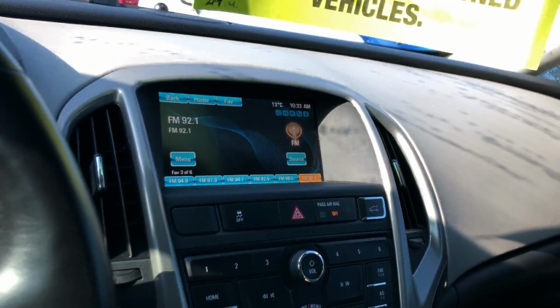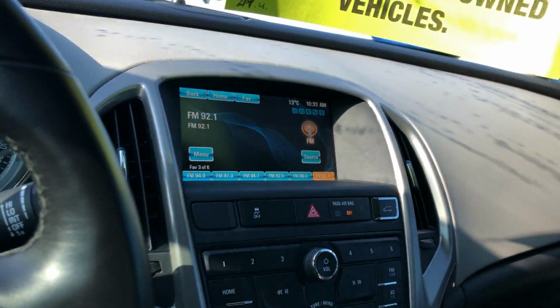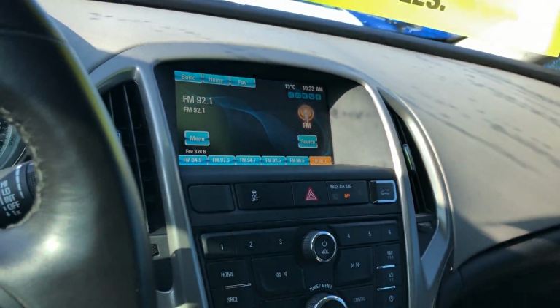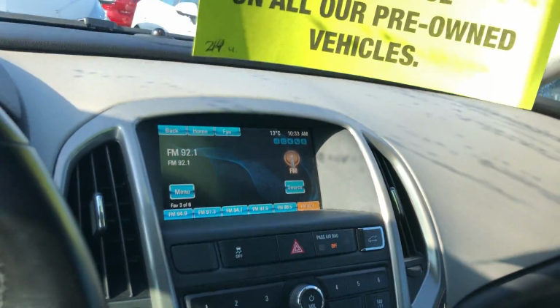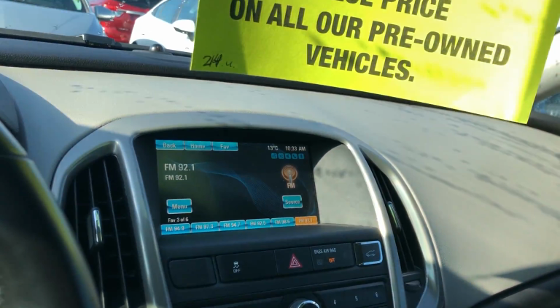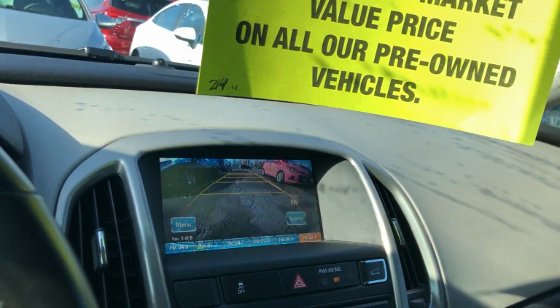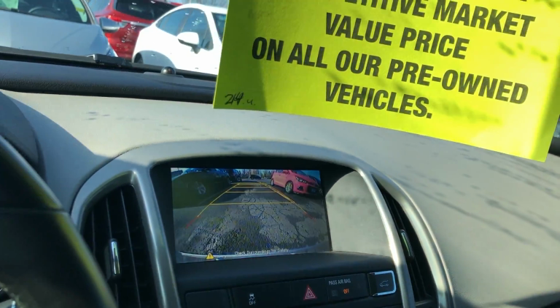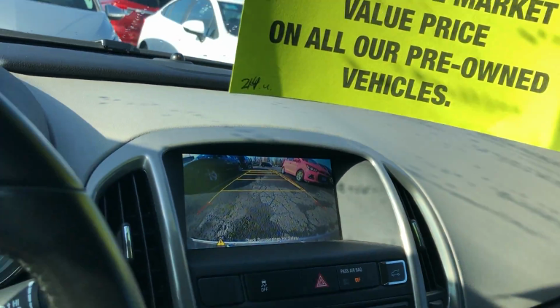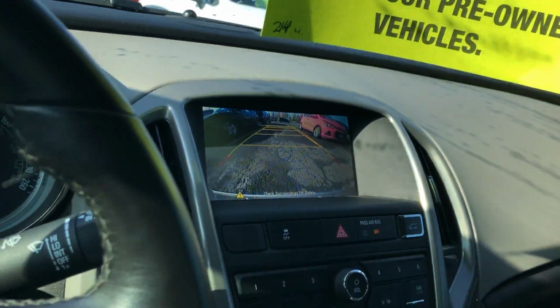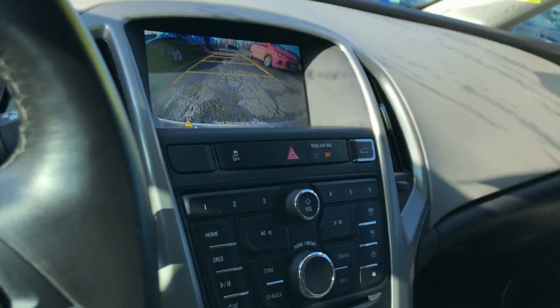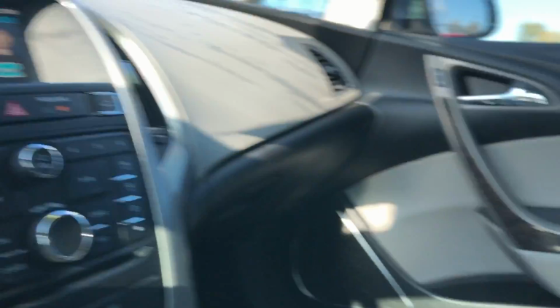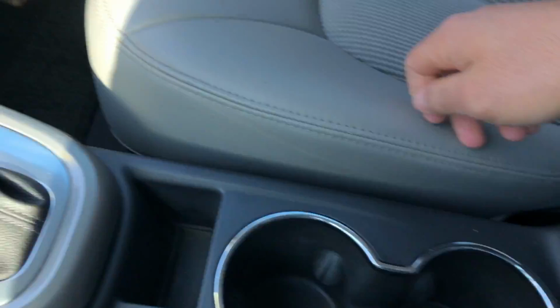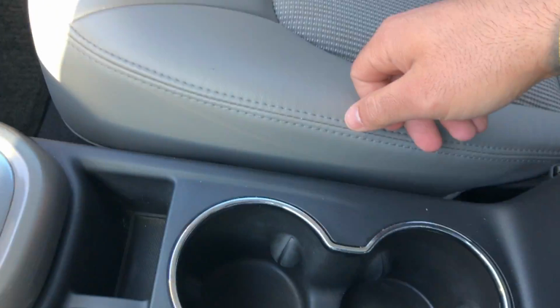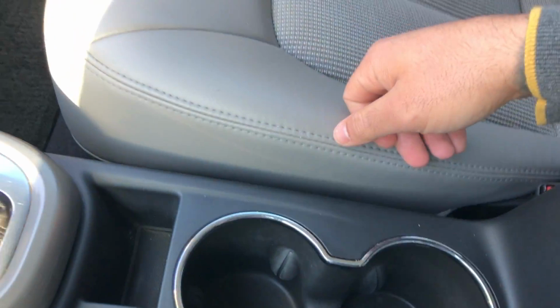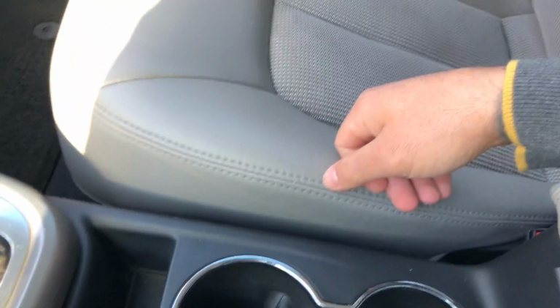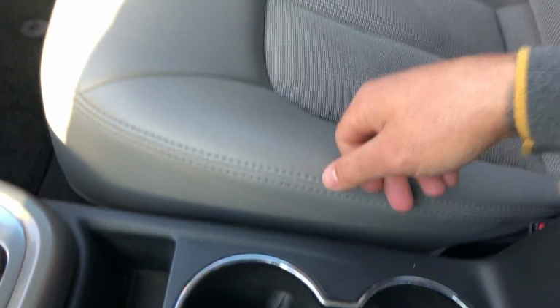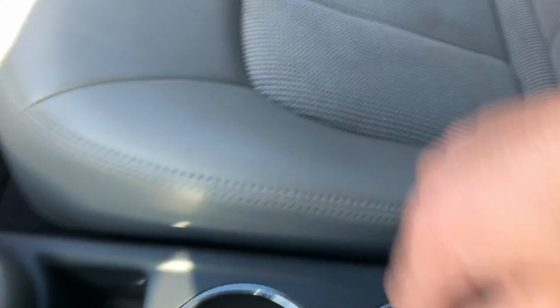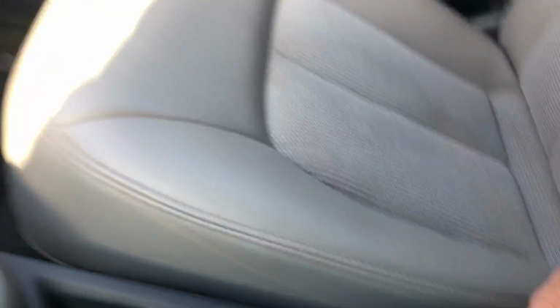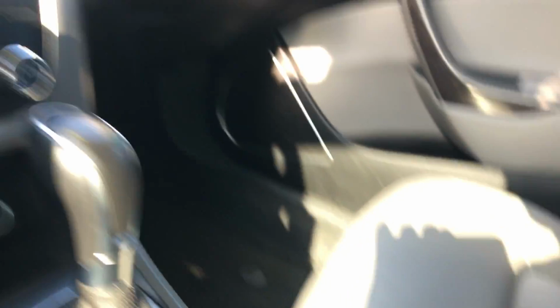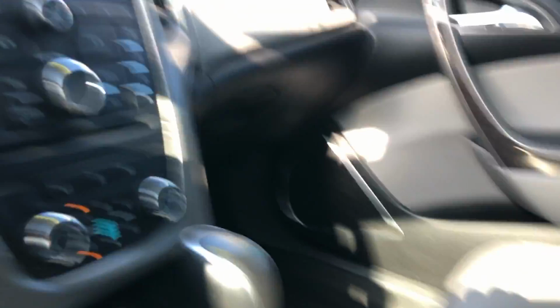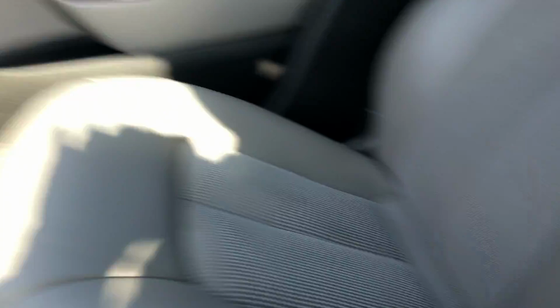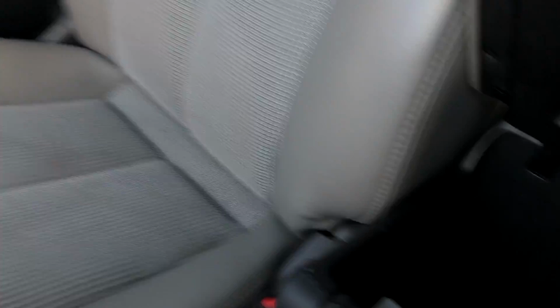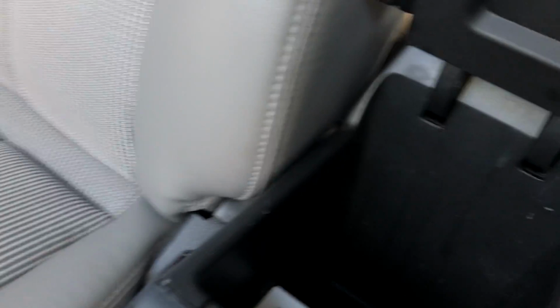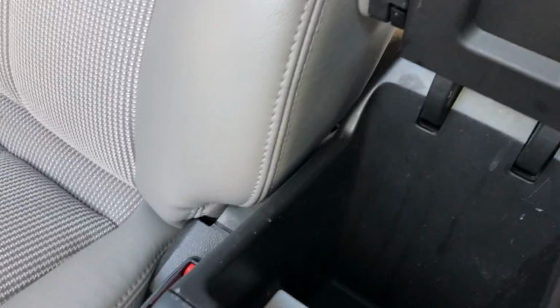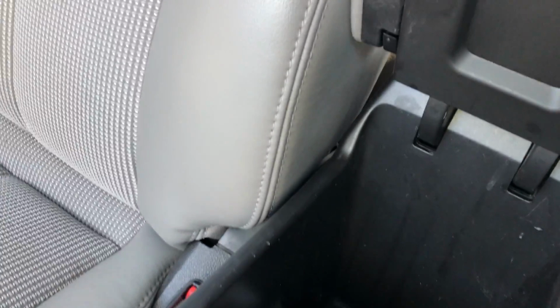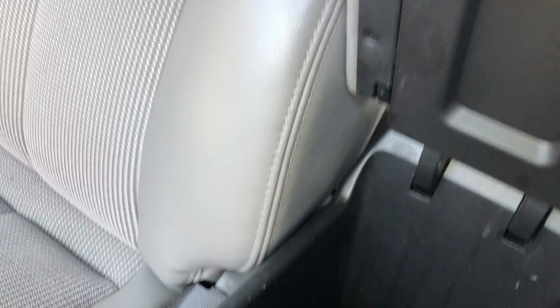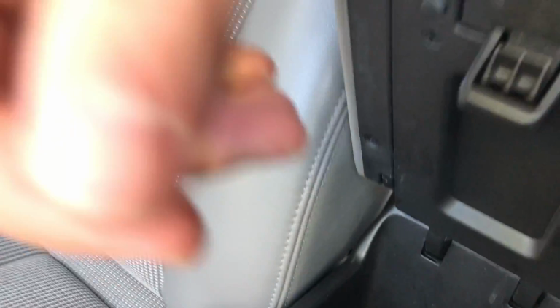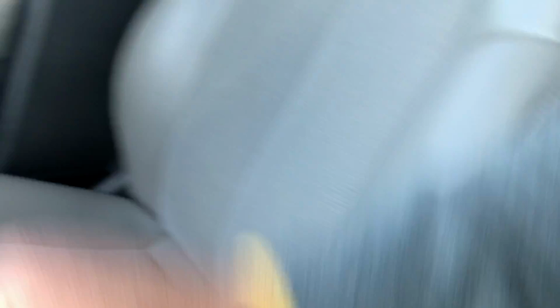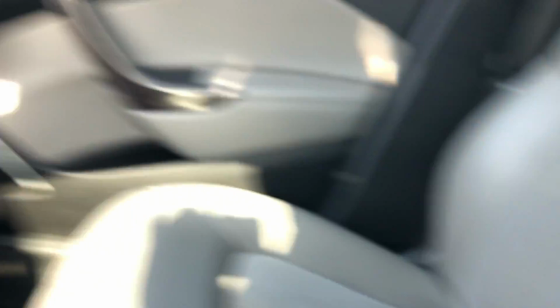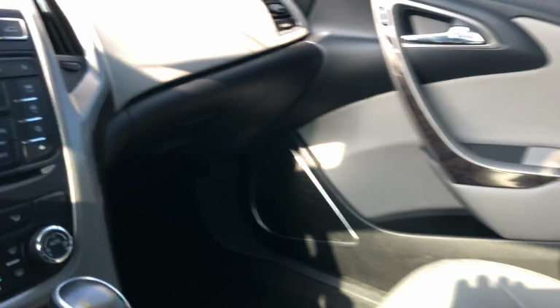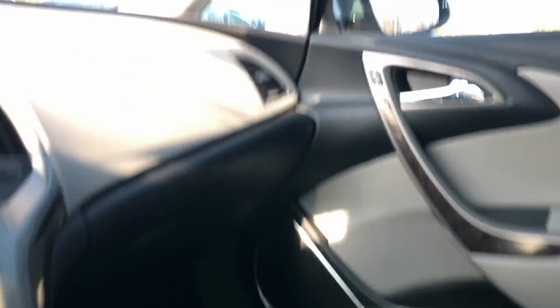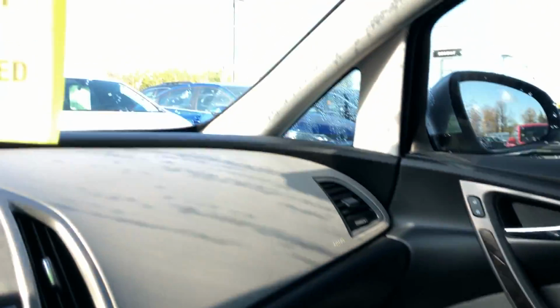Everything's well laid out here. There's a nice big backup camera, two cupholders for the driver and passenger, and a USB port and auxiliary port found down there.